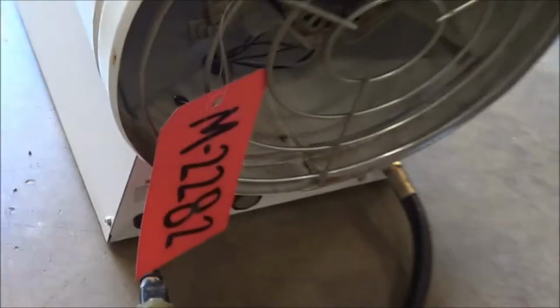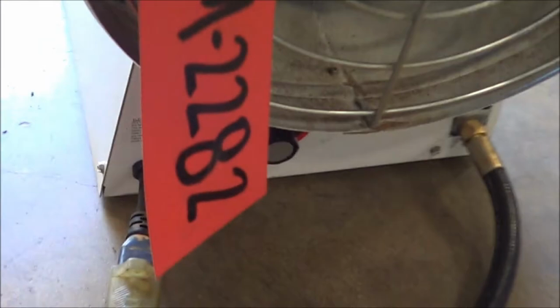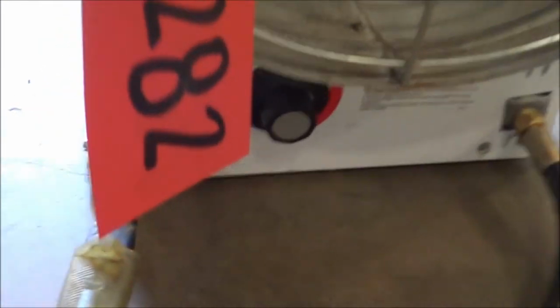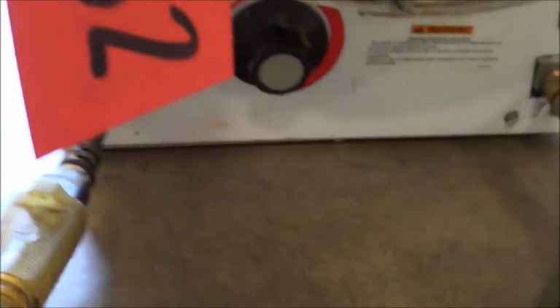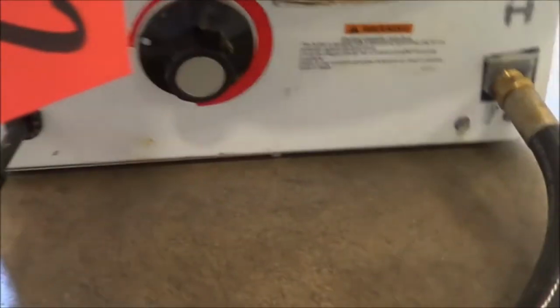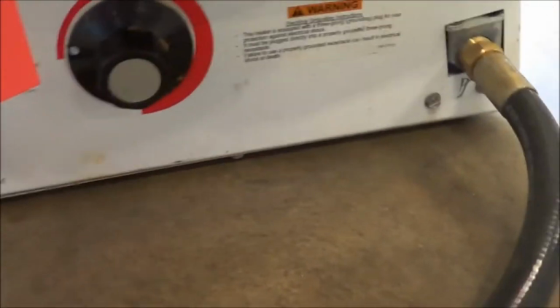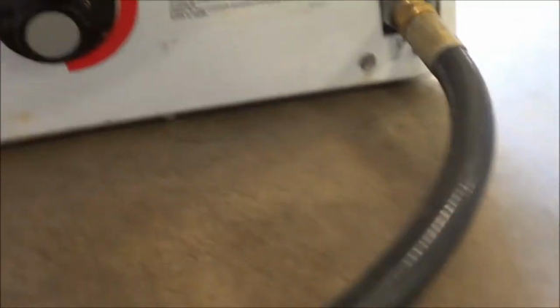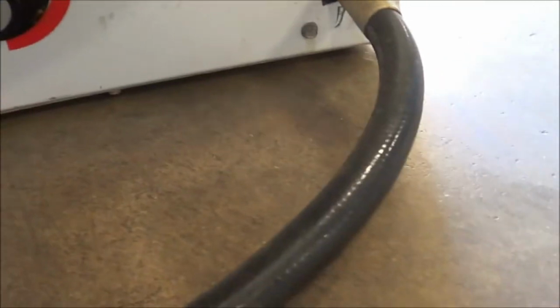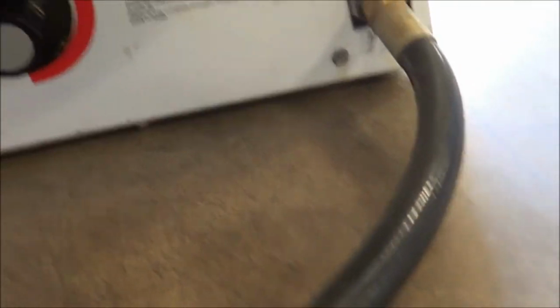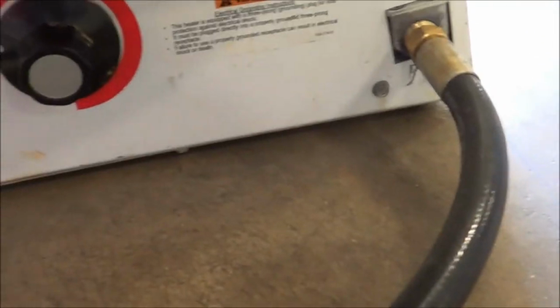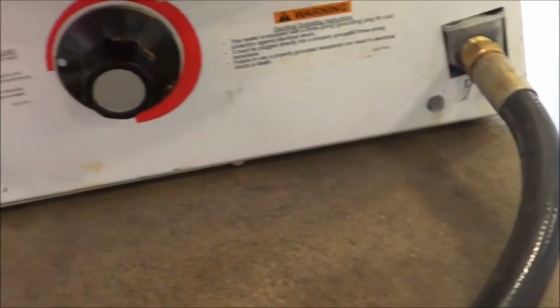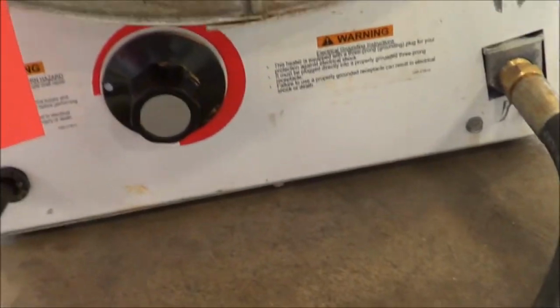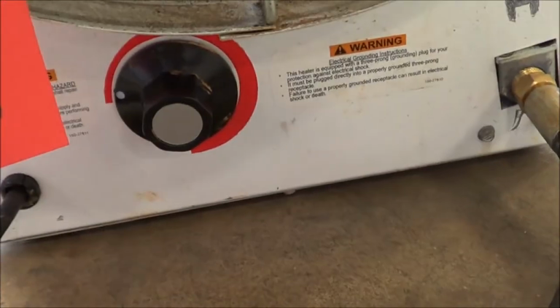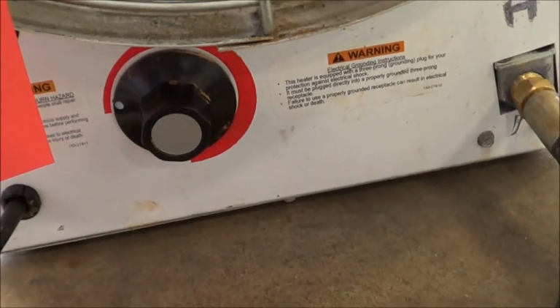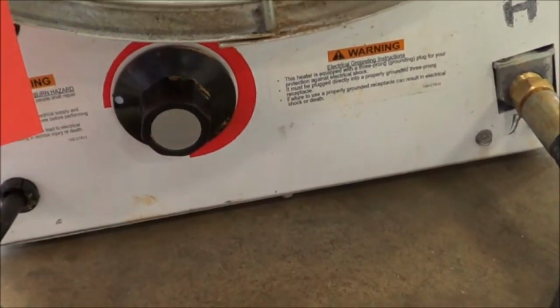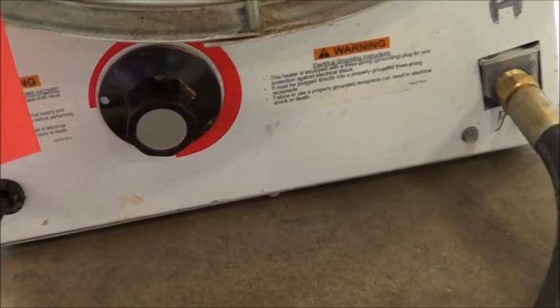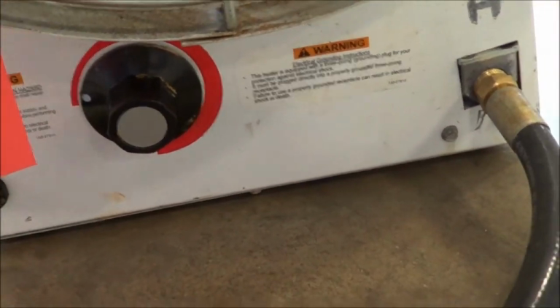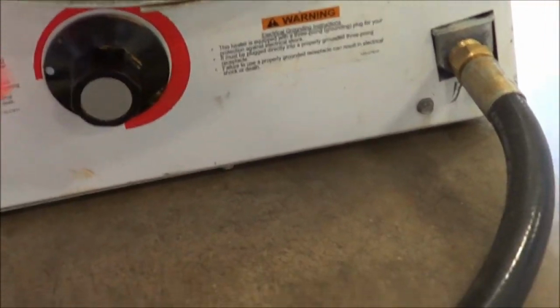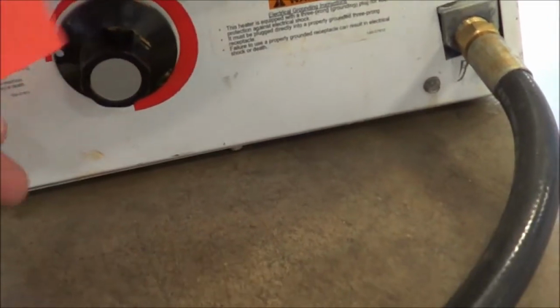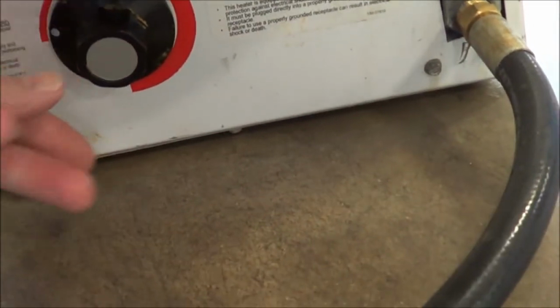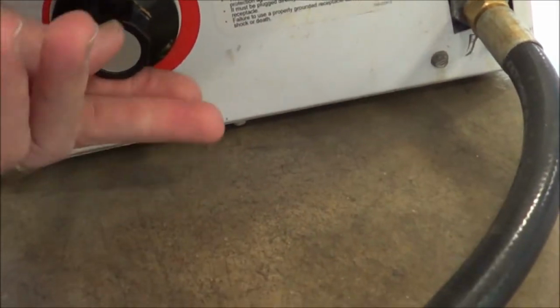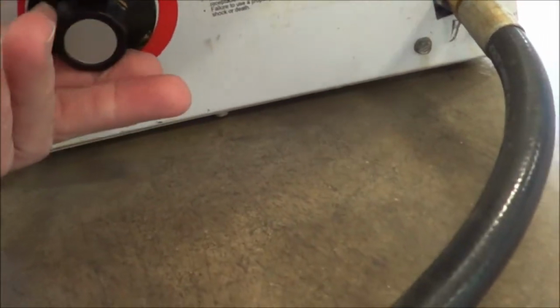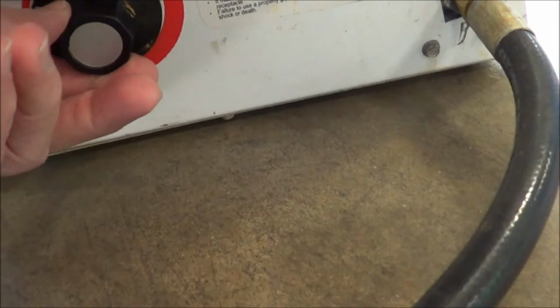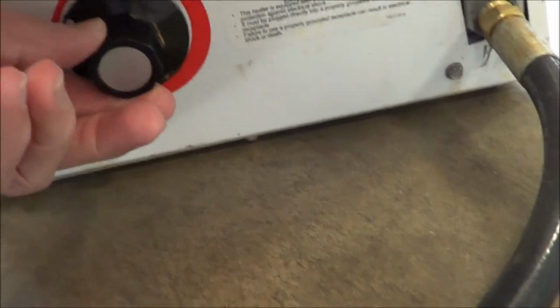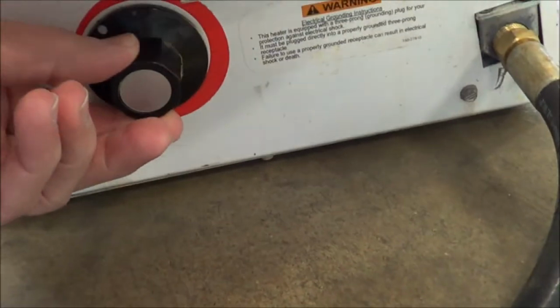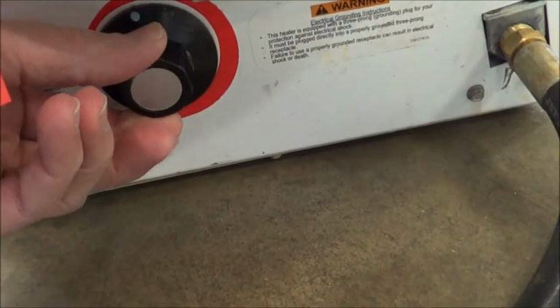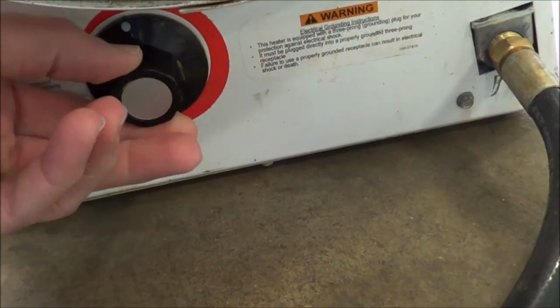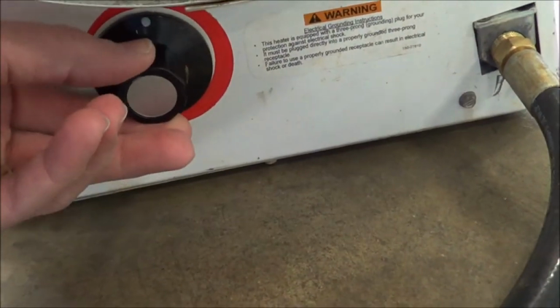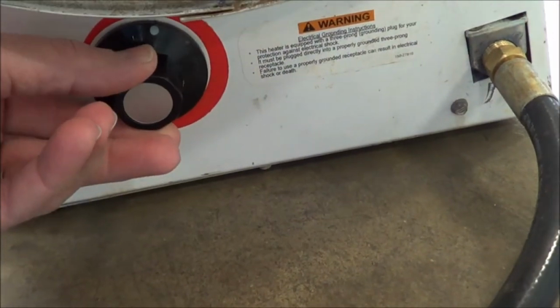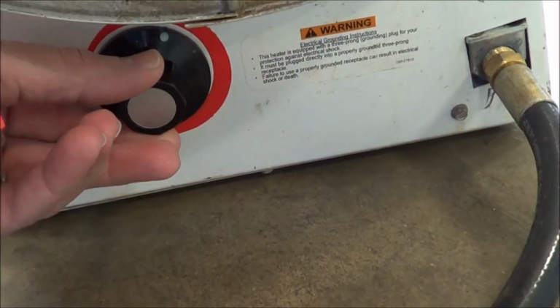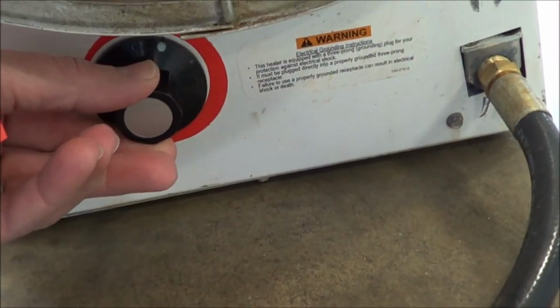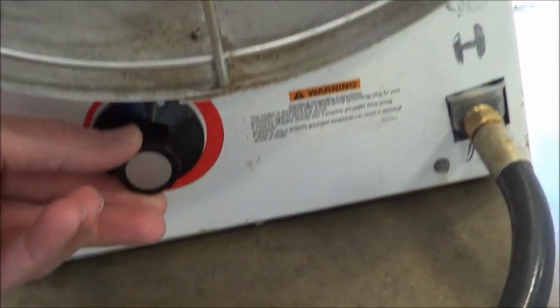This has a thermostat on it, and it also has a high-low gas supply. As we turn up the thermostat, it will turn on automatically.